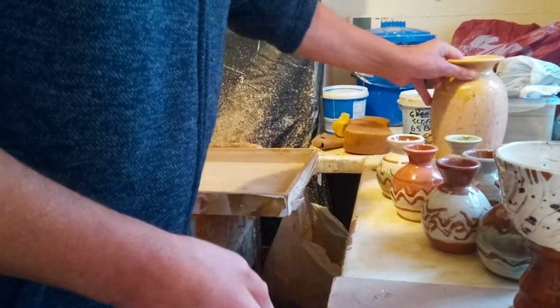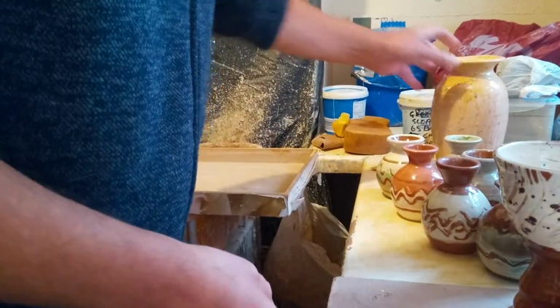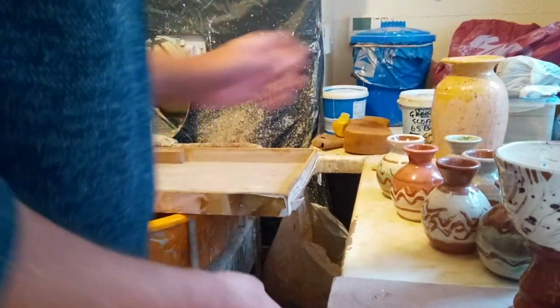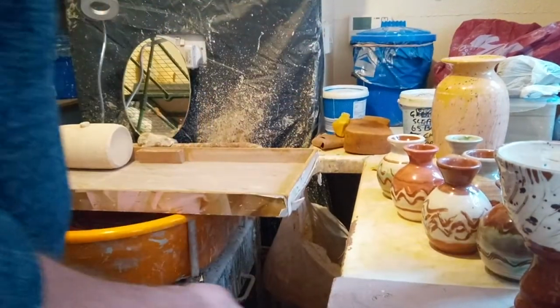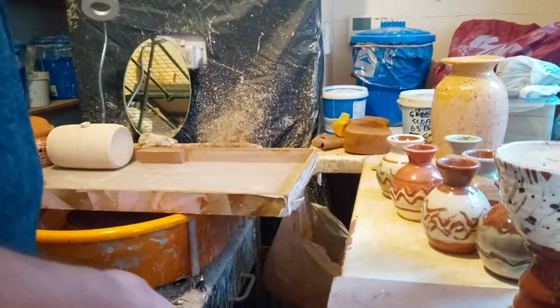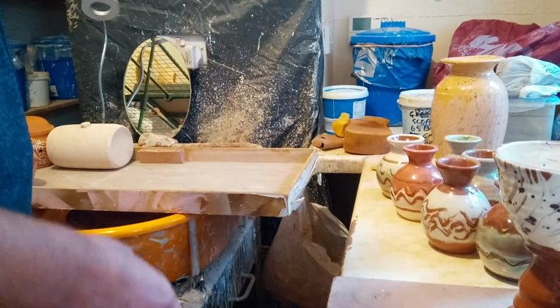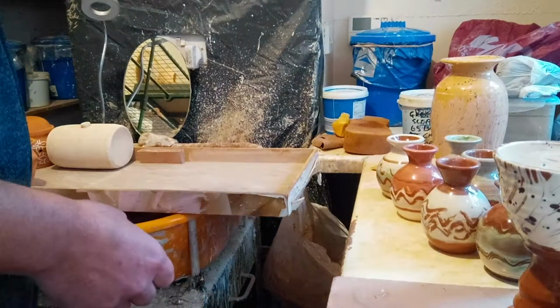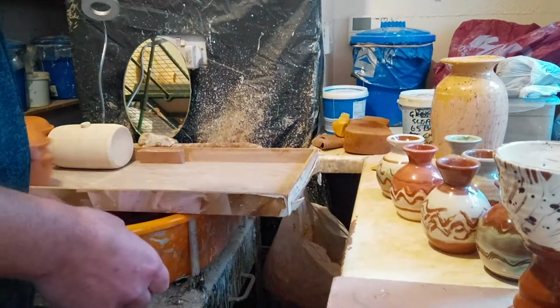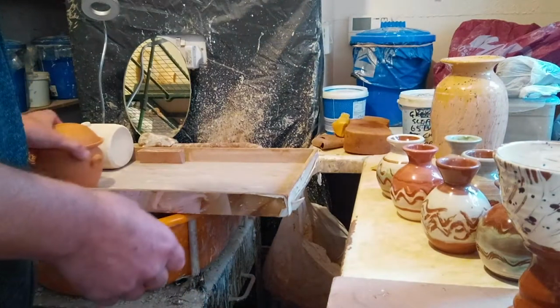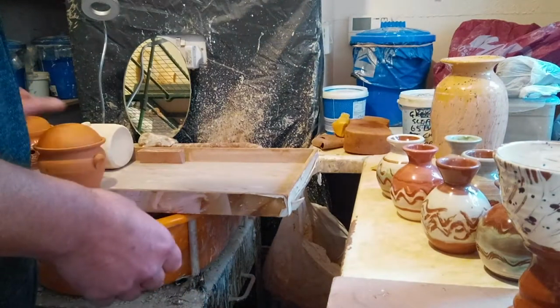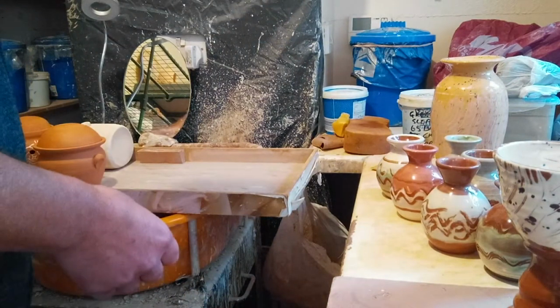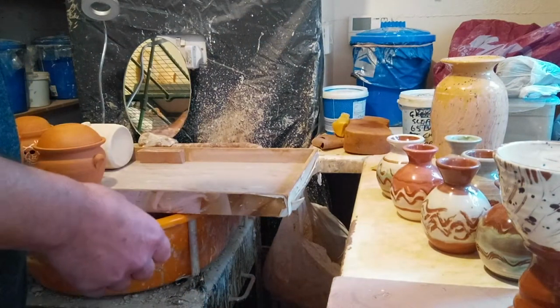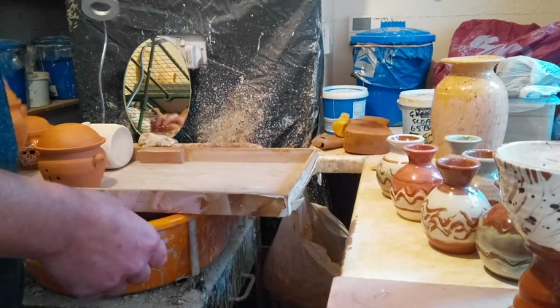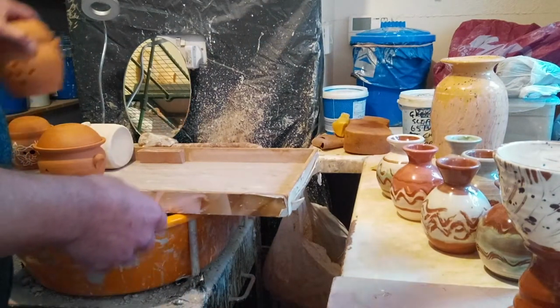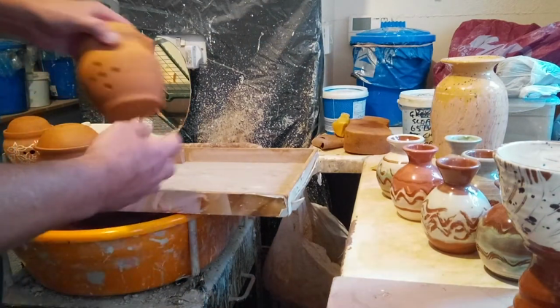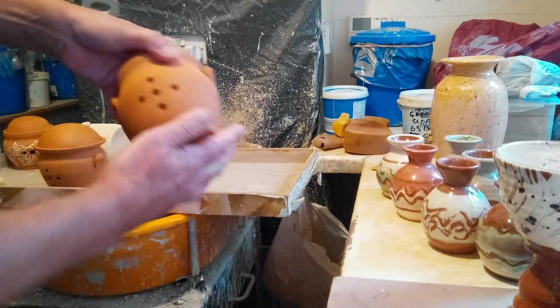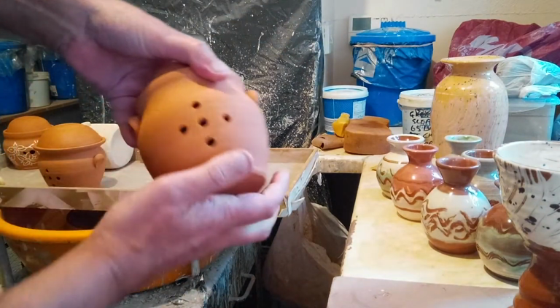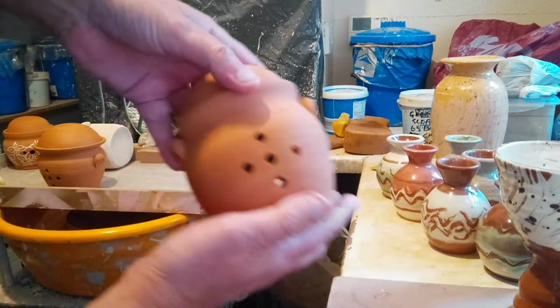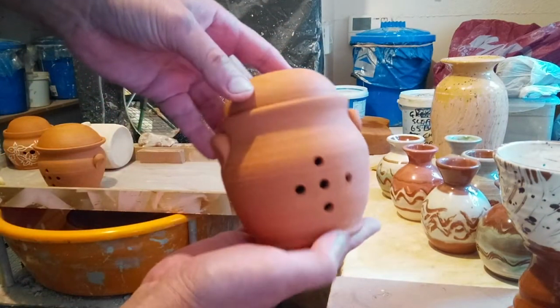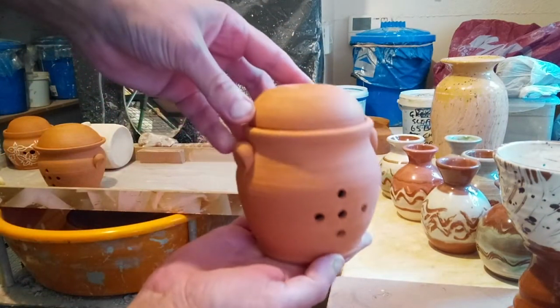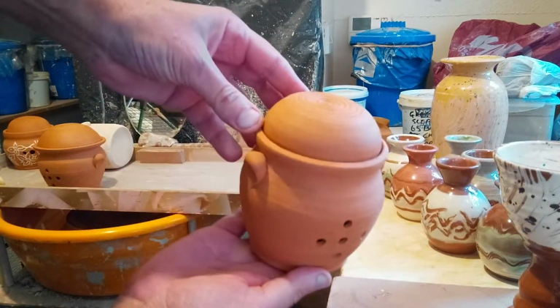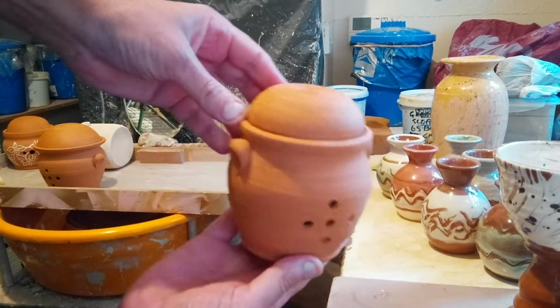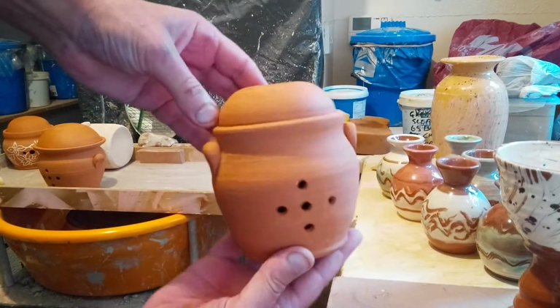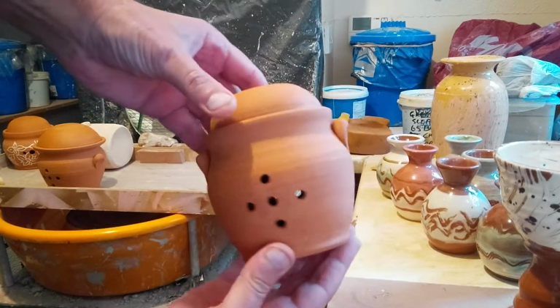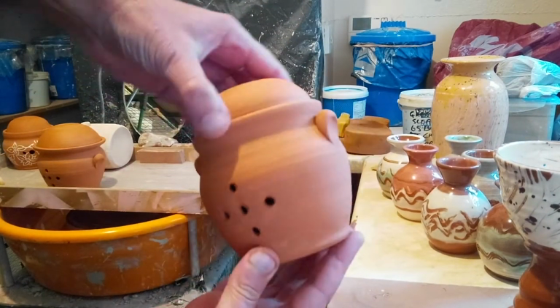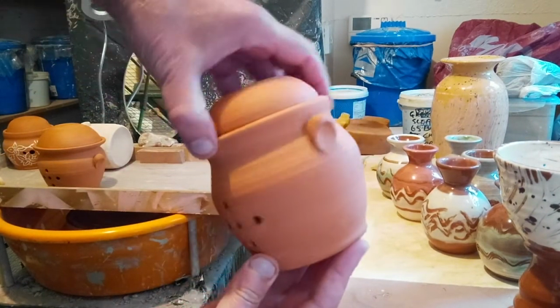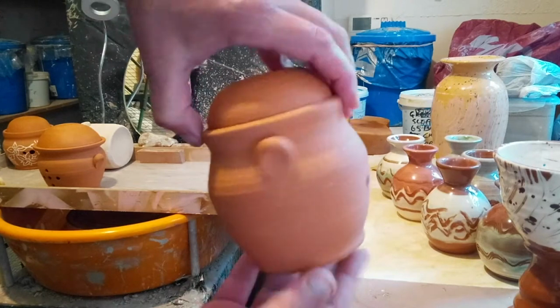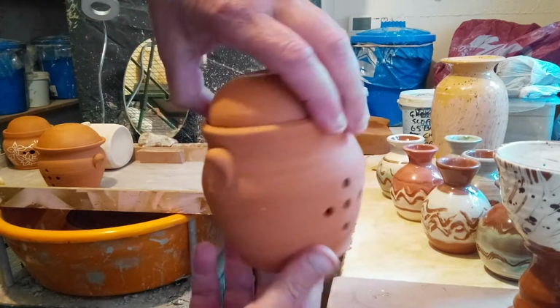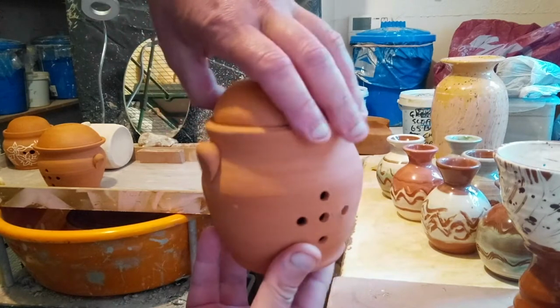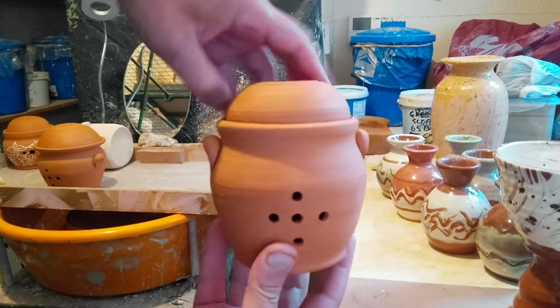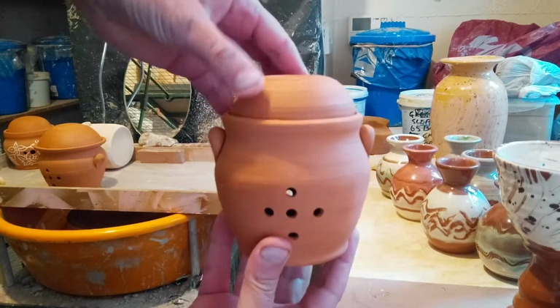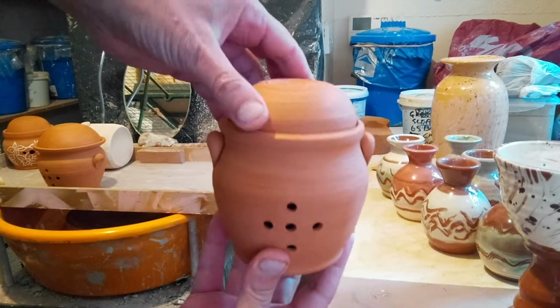Just some unglazed taller terracotta garlic keepers.